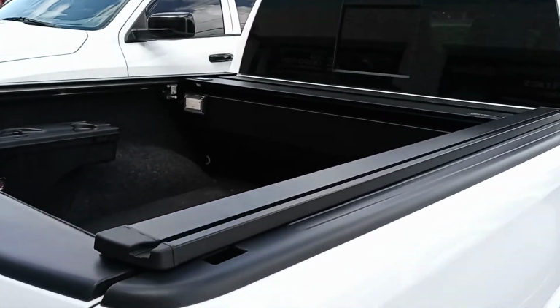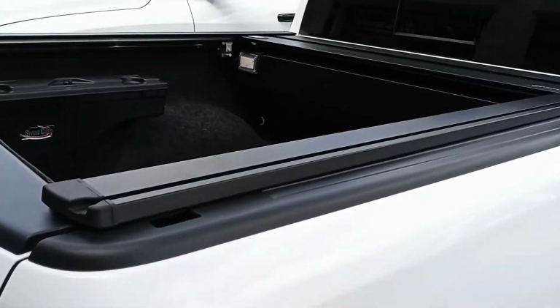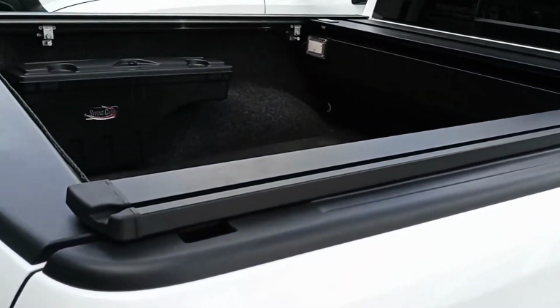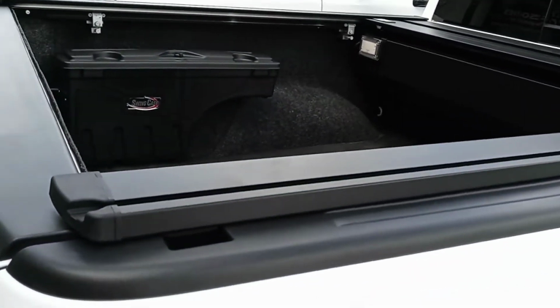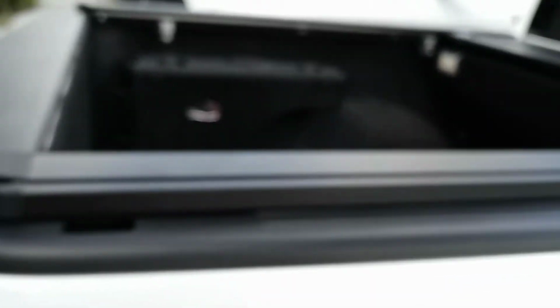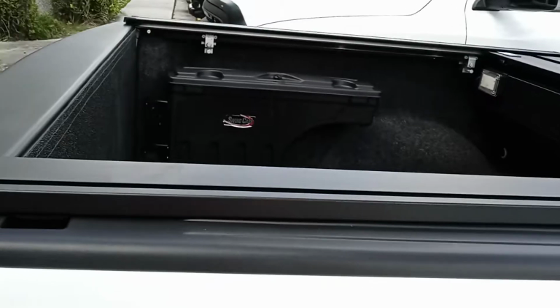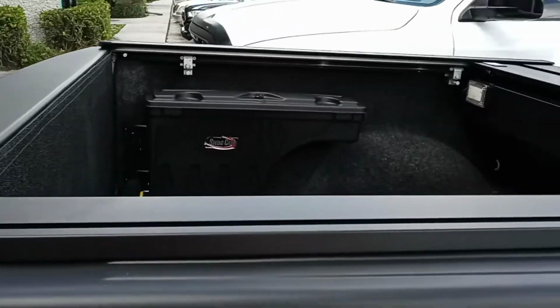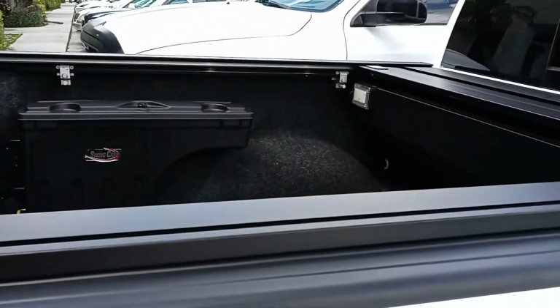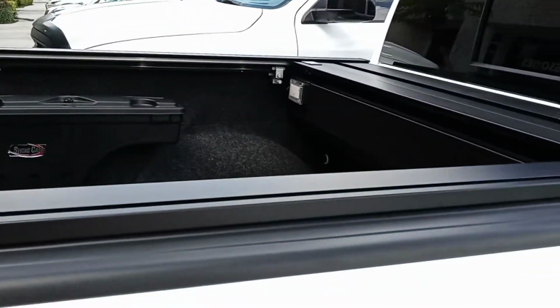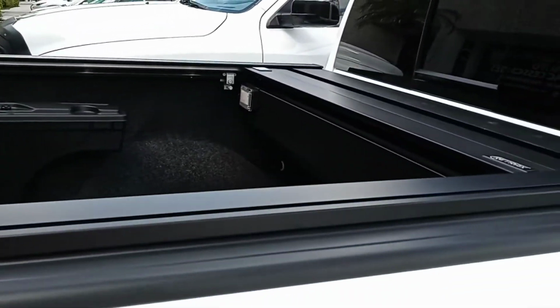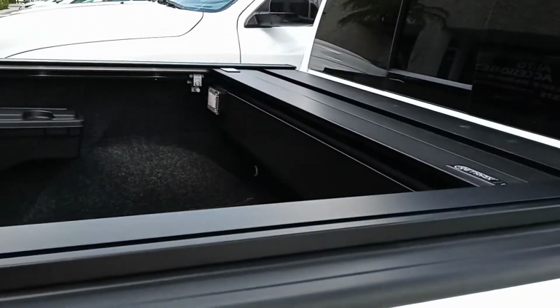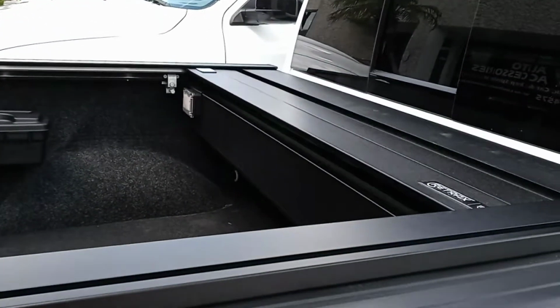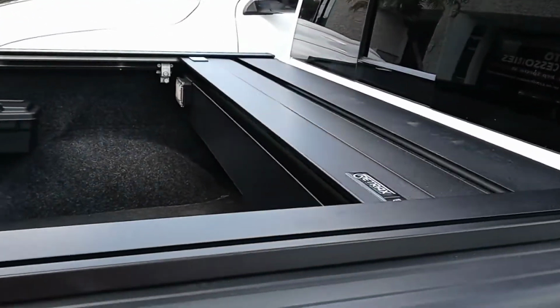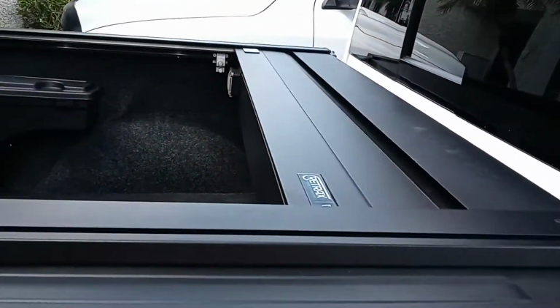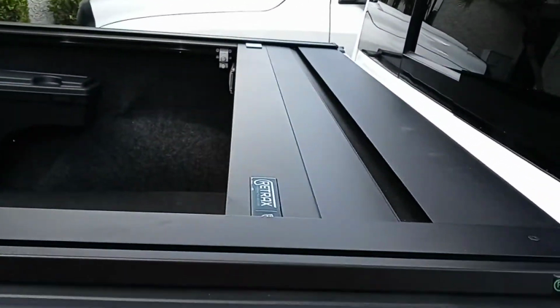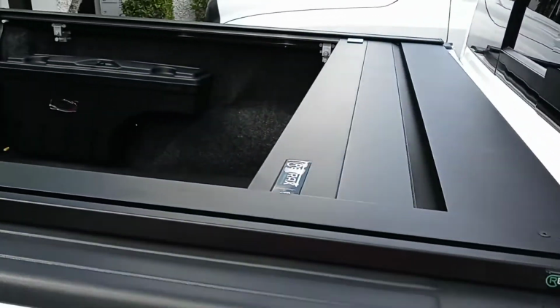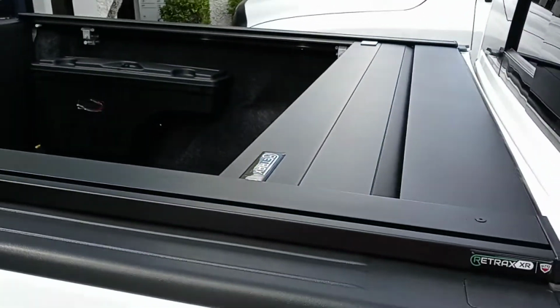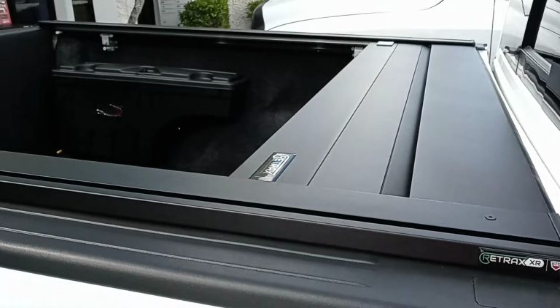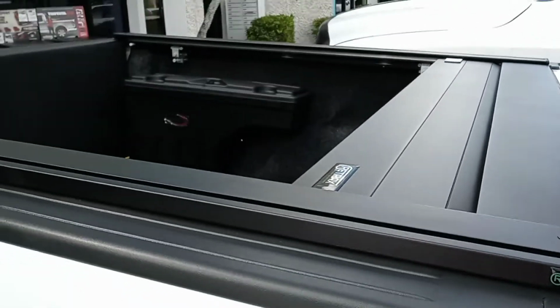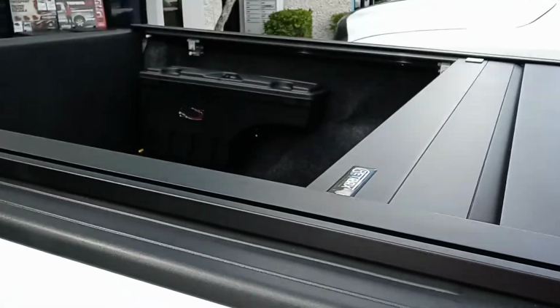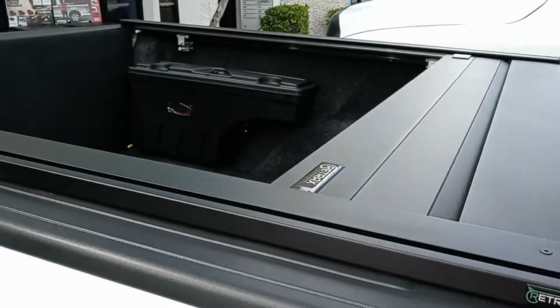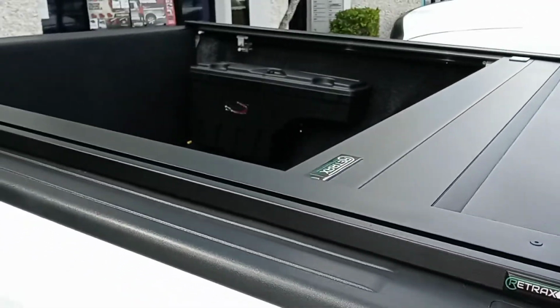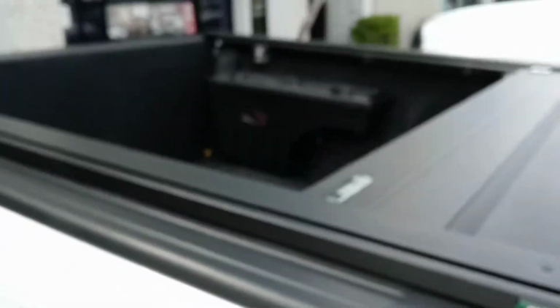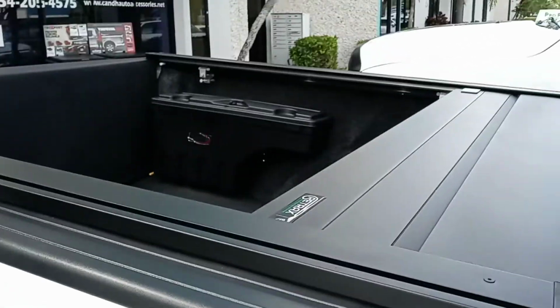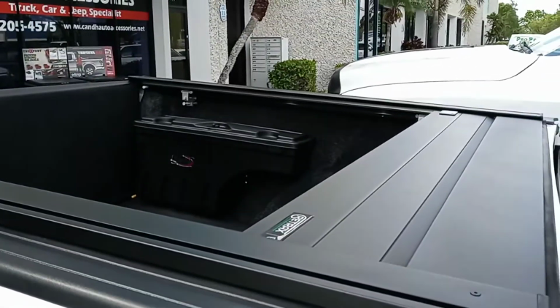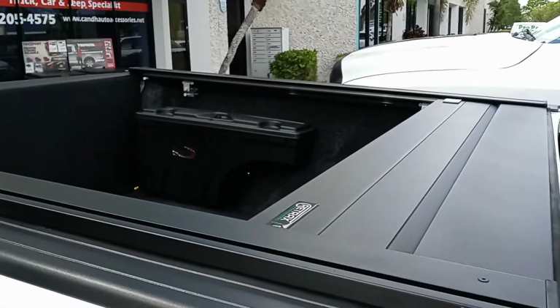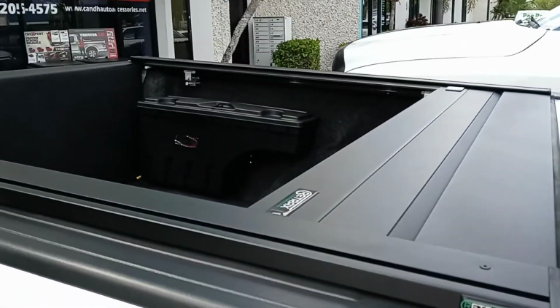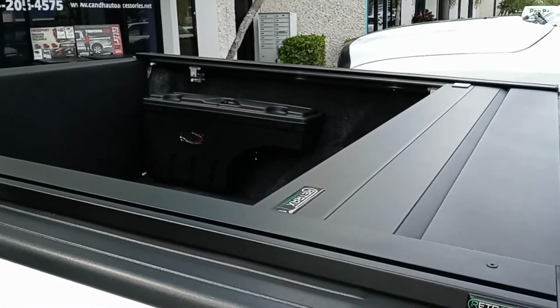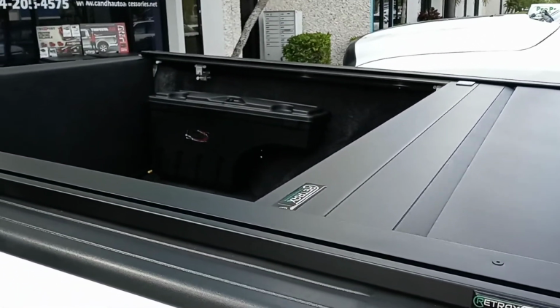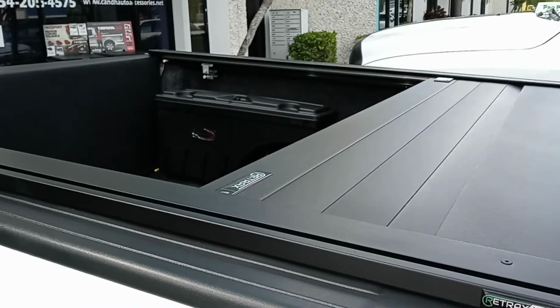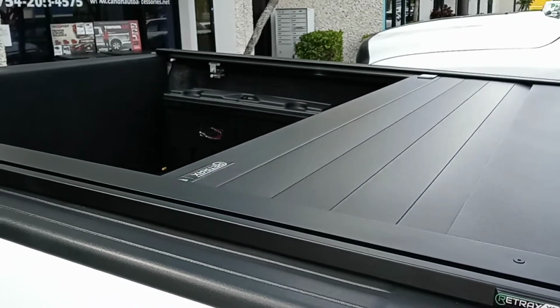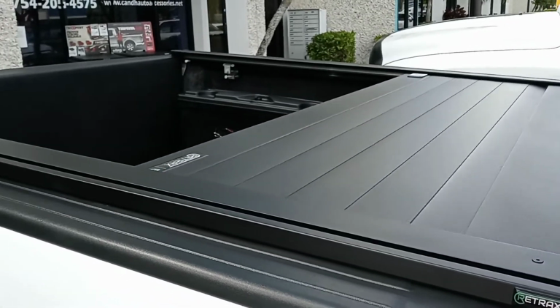This is the XR Rail, which we actually had to wait a lot longer to get because they were out of stock. This customer did wait a while to get this, but now that he's got it in here, he's one happy guy. And I just love this electric cover.